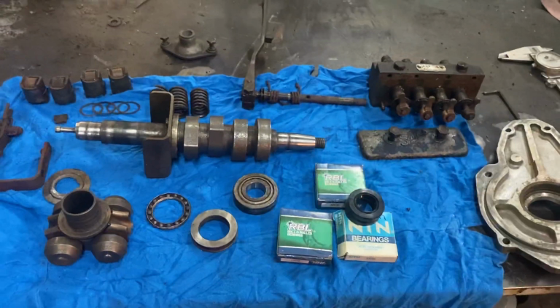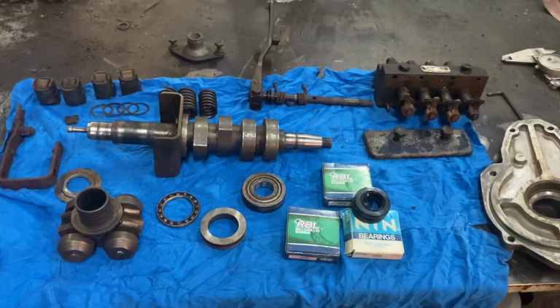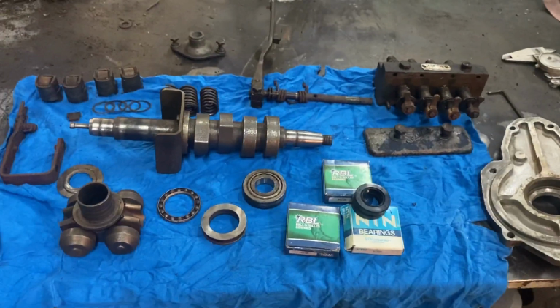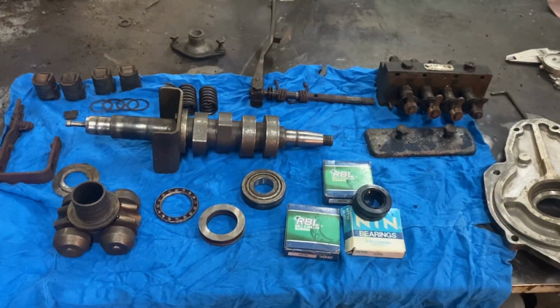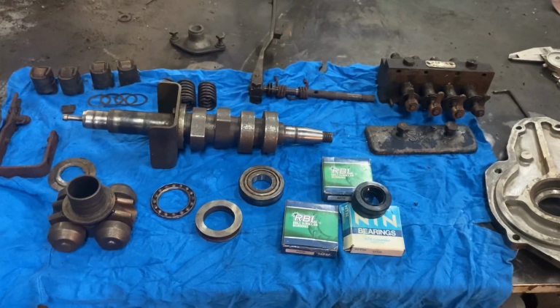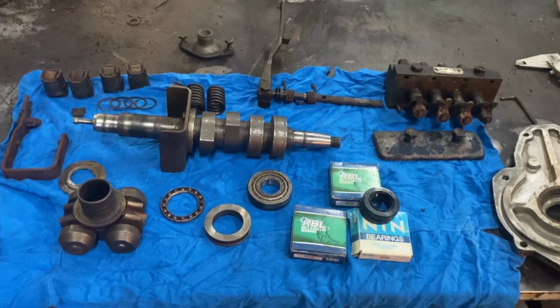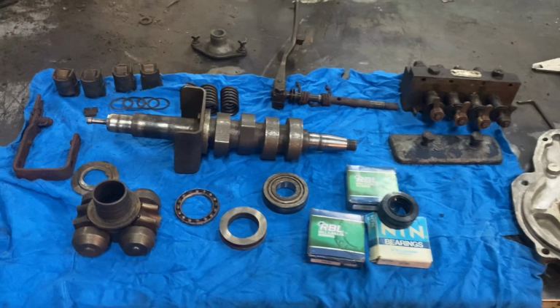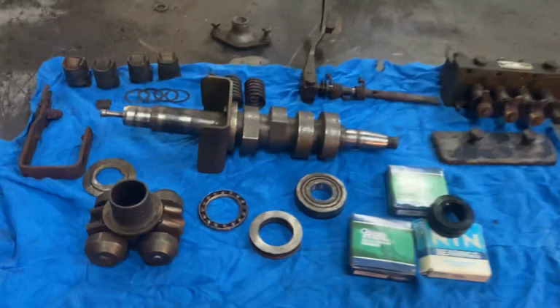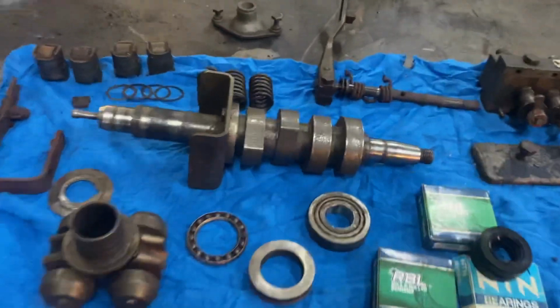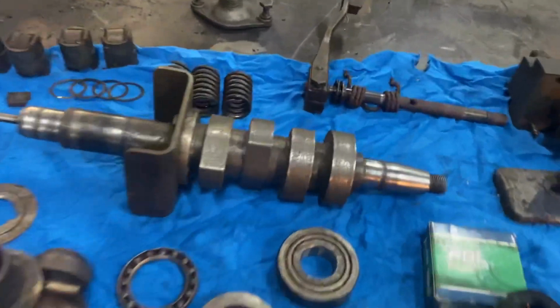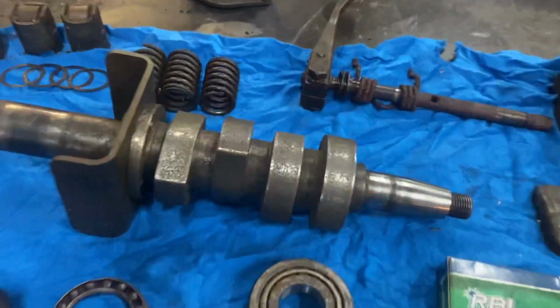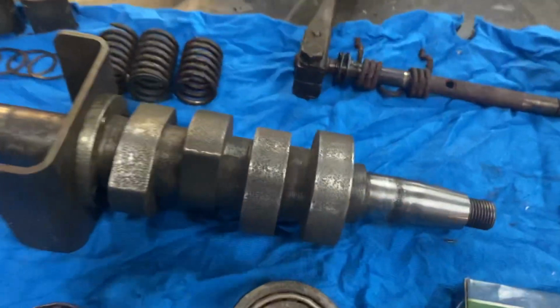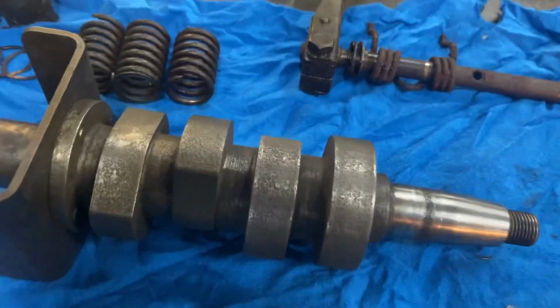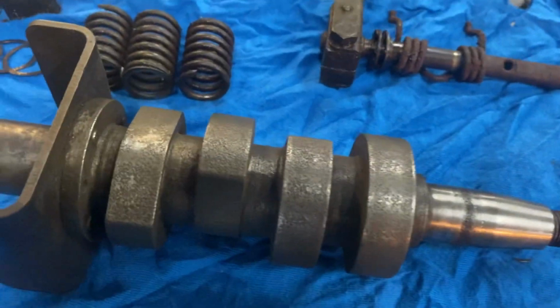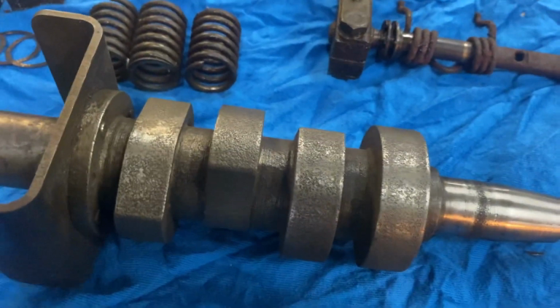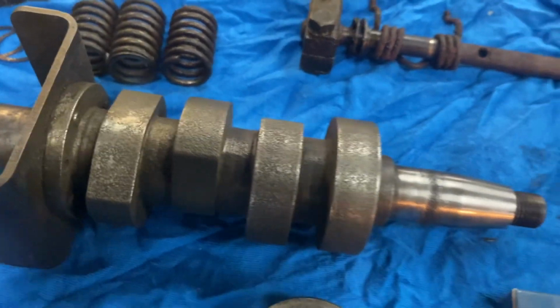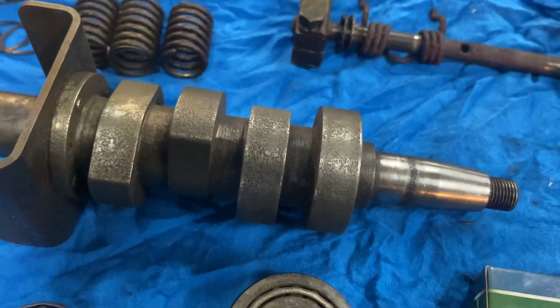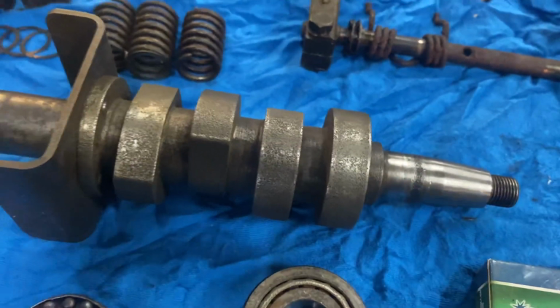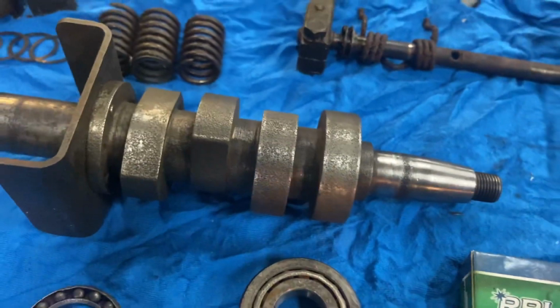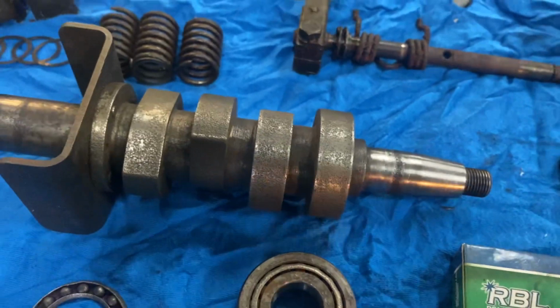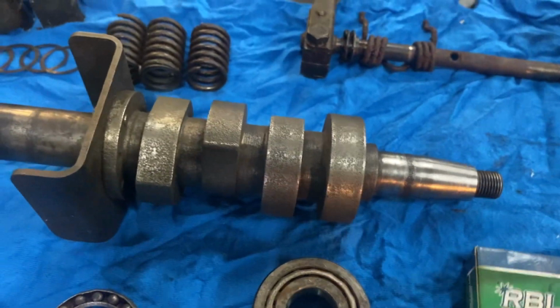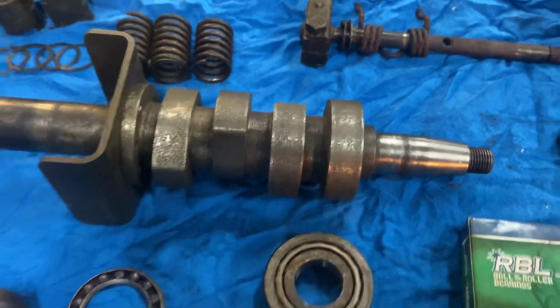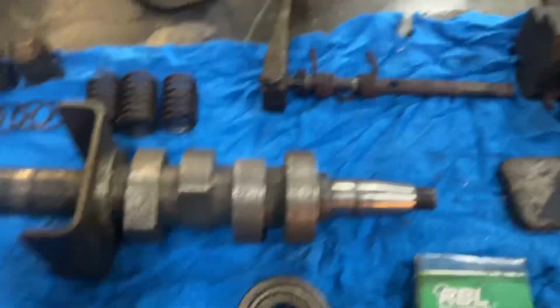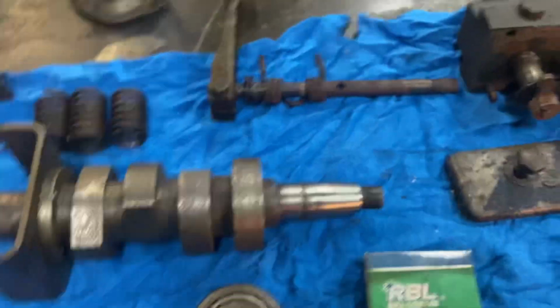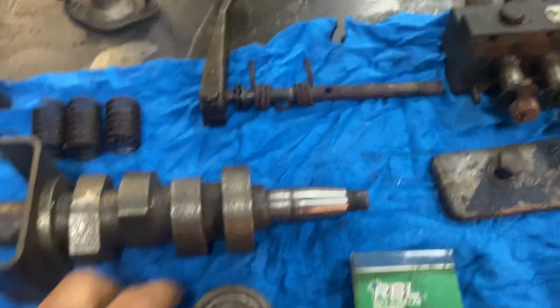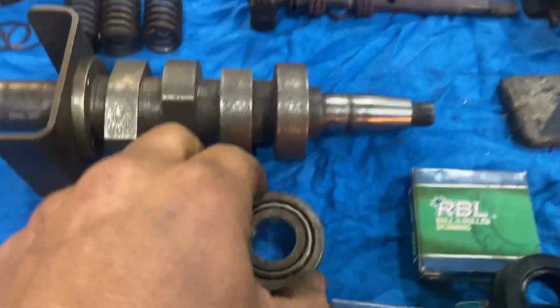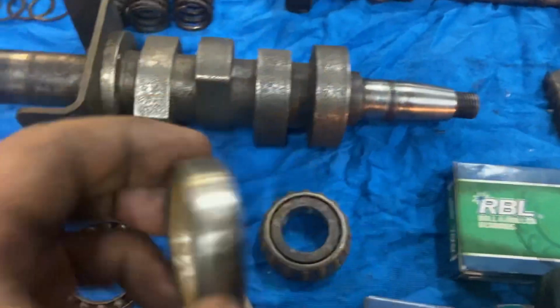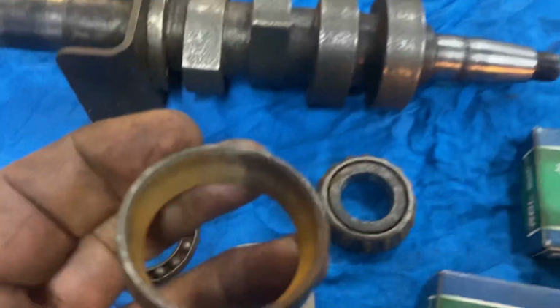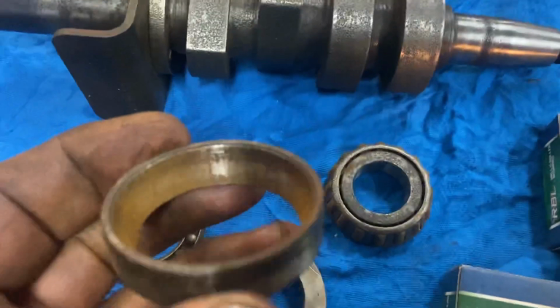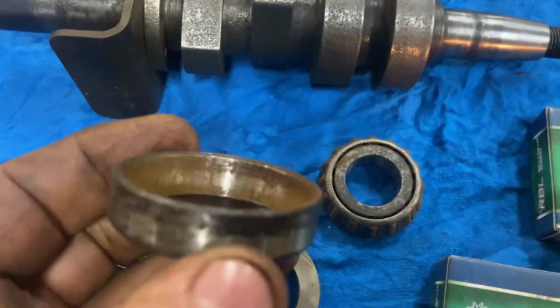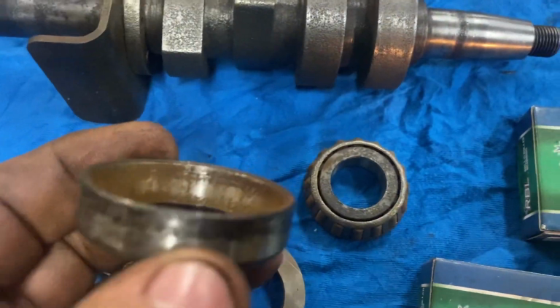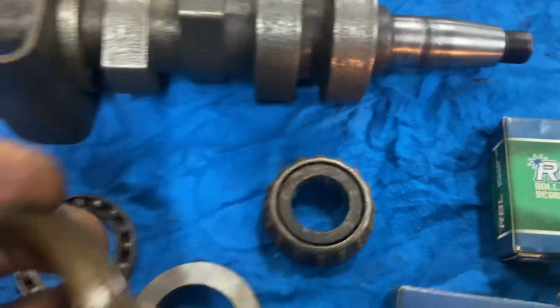This thing was full of water. The cam lobes are a little pitted, and the original bearings are just shot.